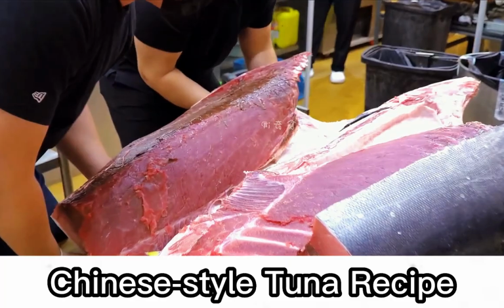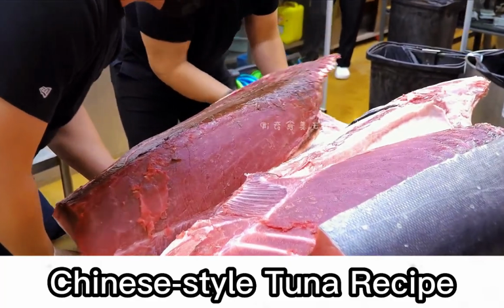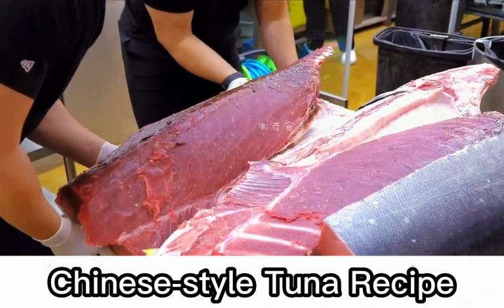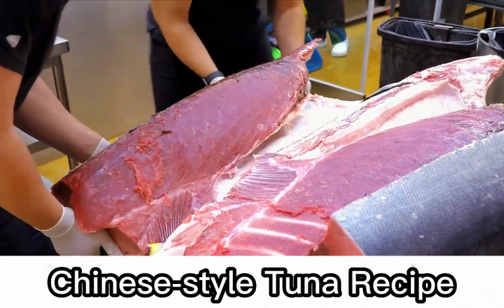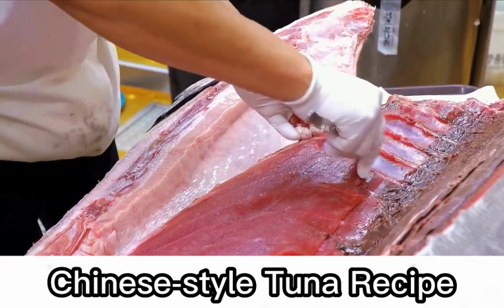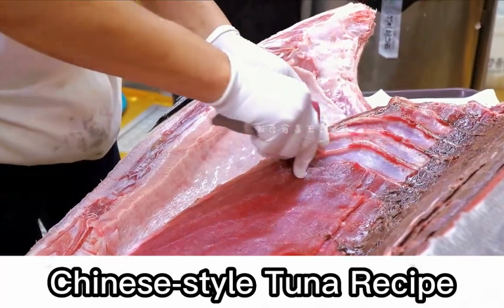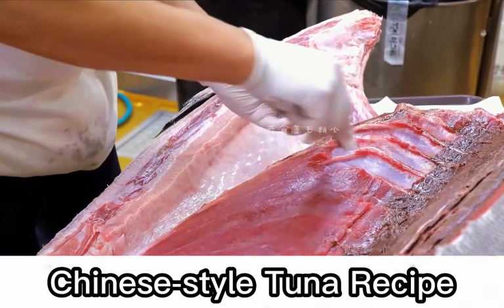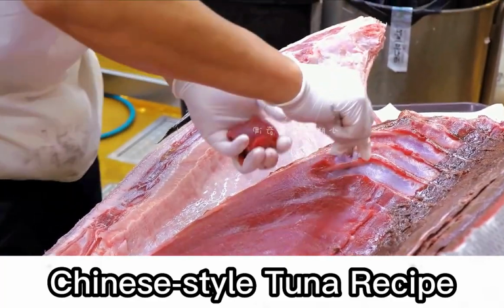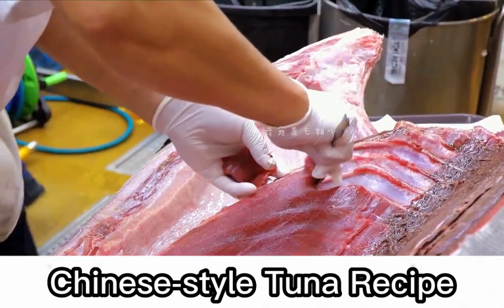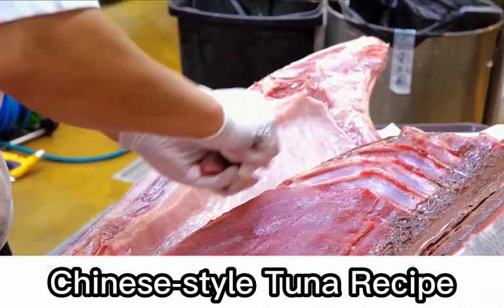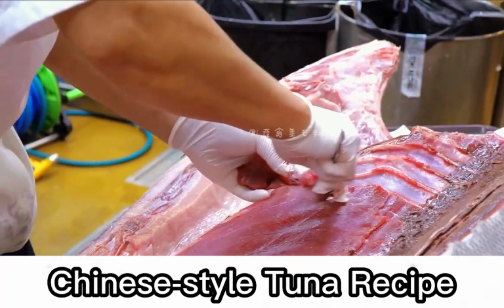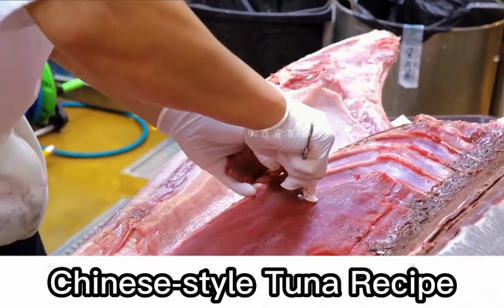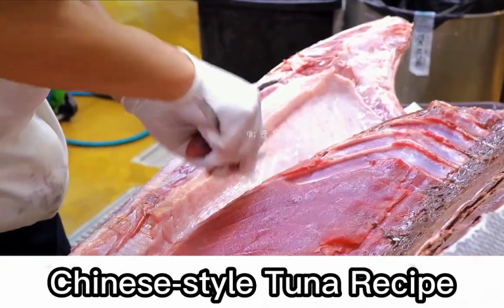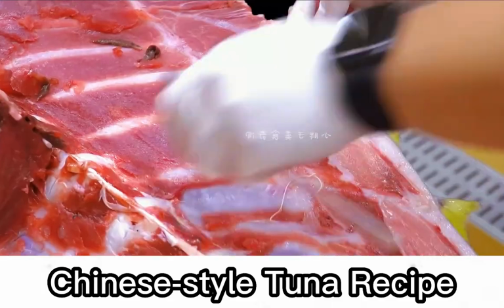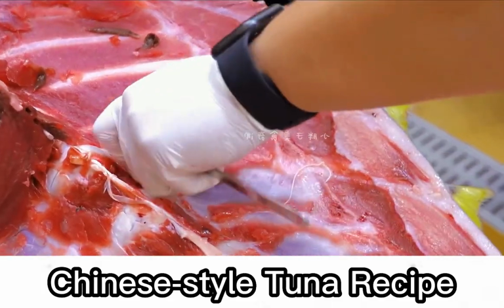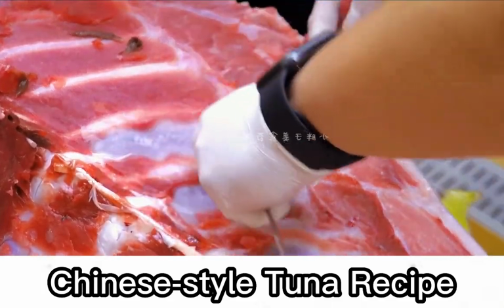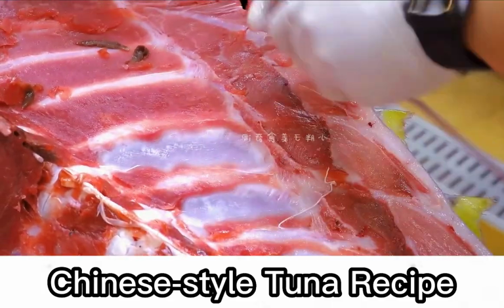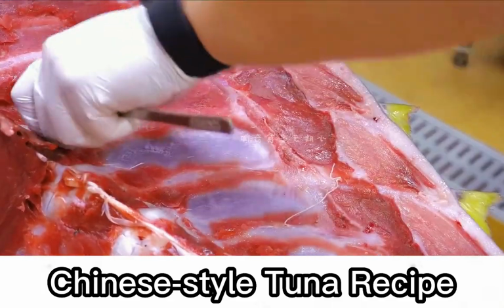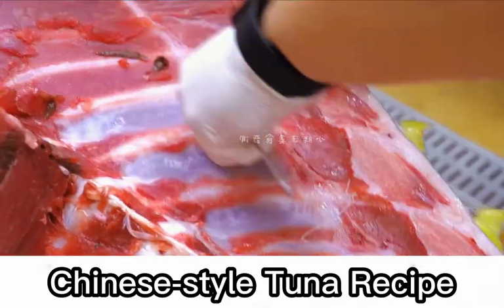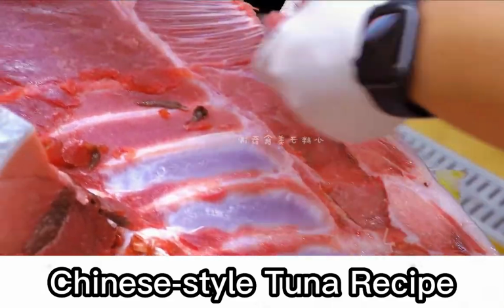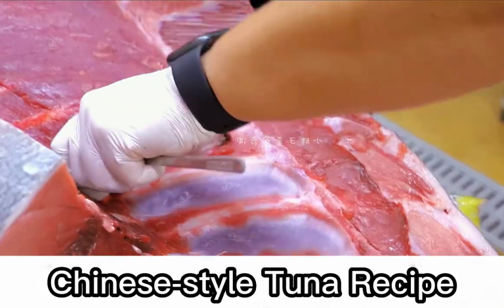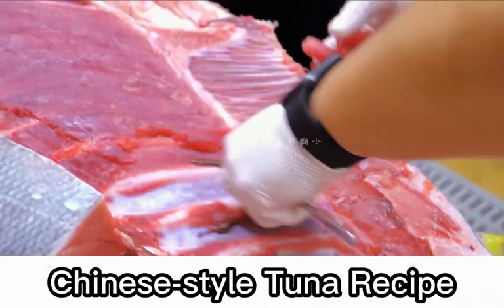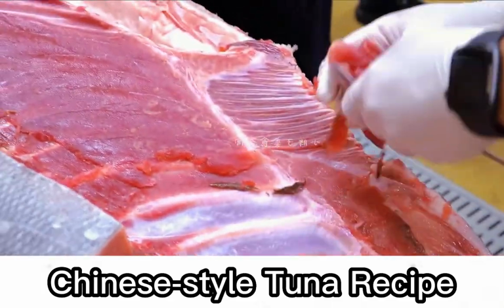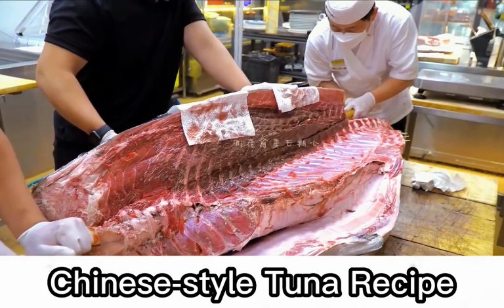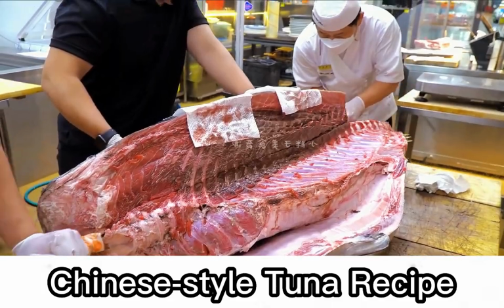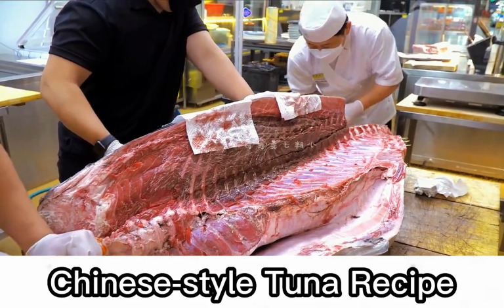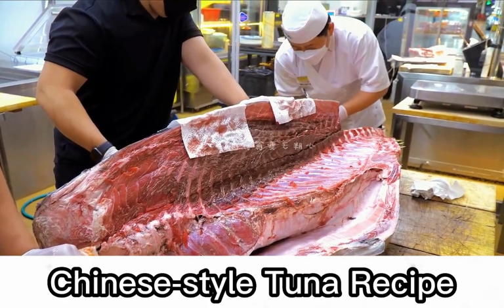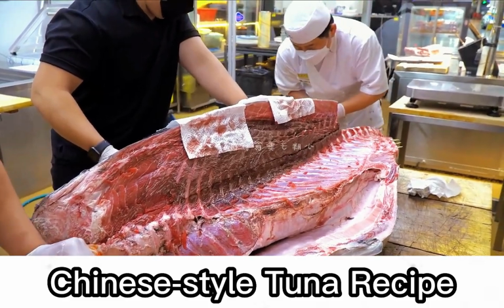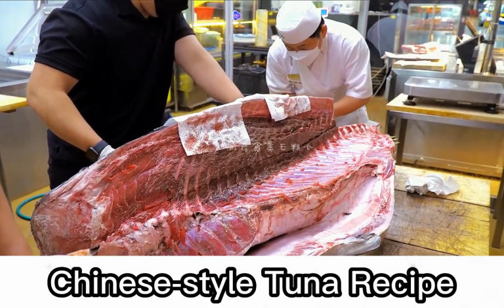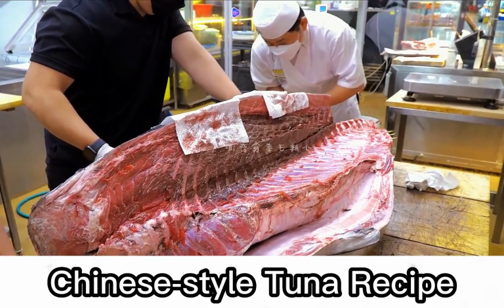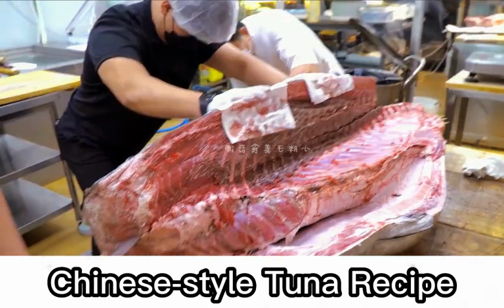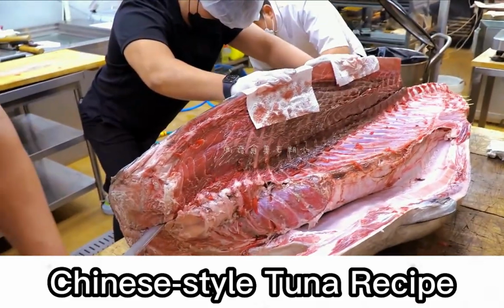The flesh on the belly is divided into three sections. These three parts differ in fat content, aroma, and taste. If the order and method of eating are wrong, the deliciousness will be greatly reduced.